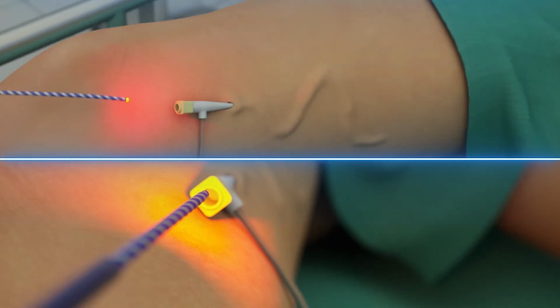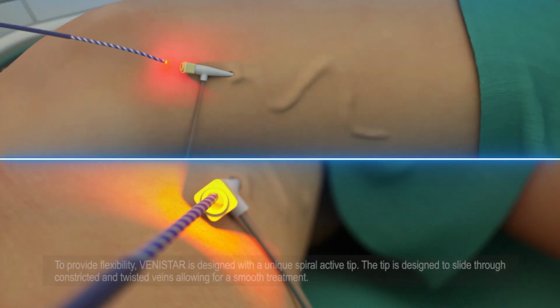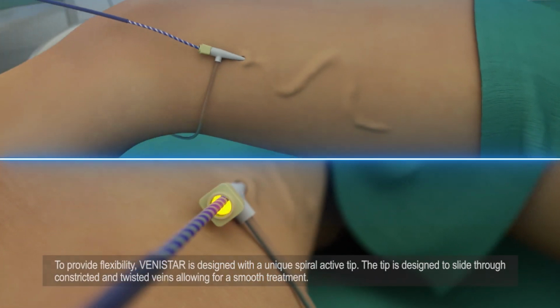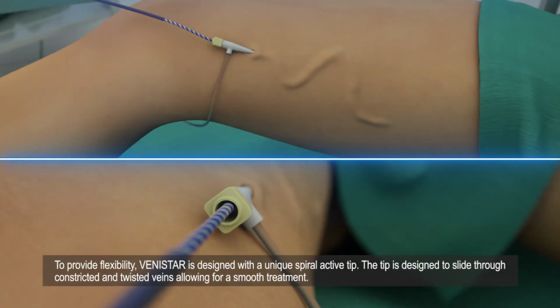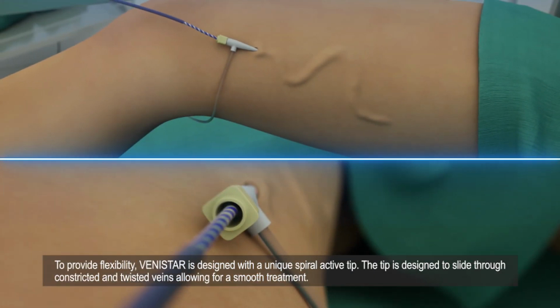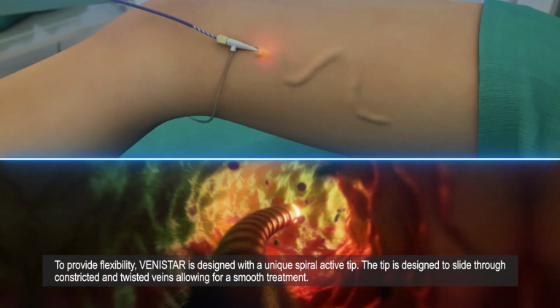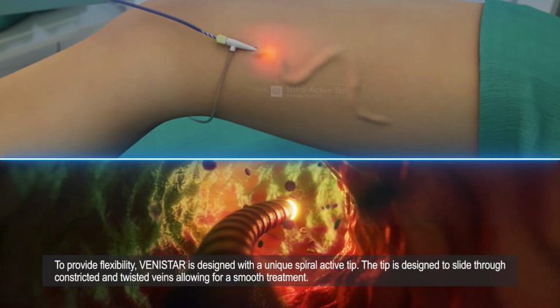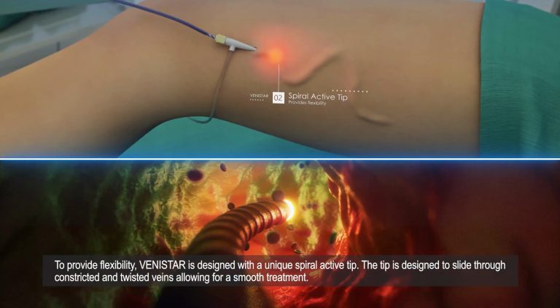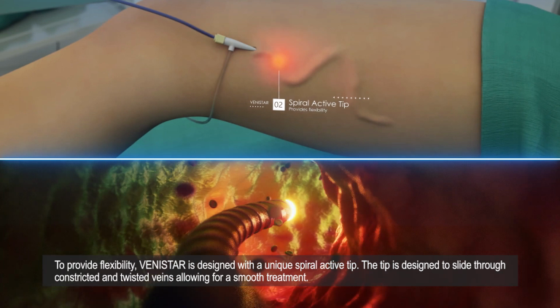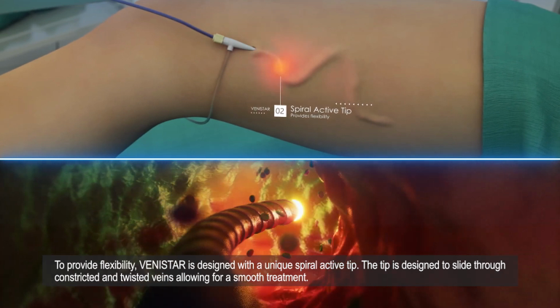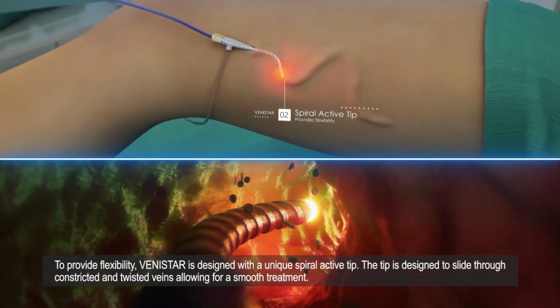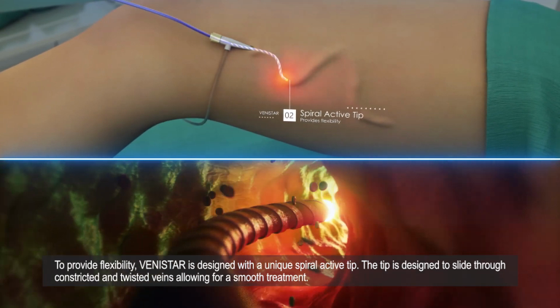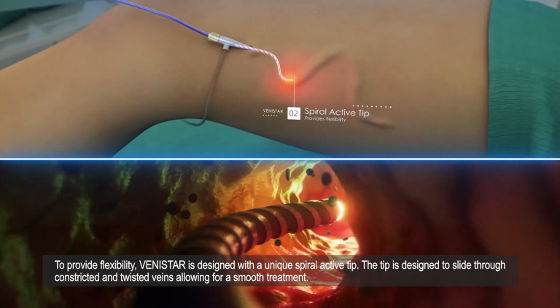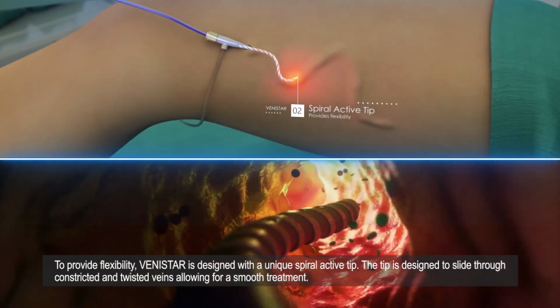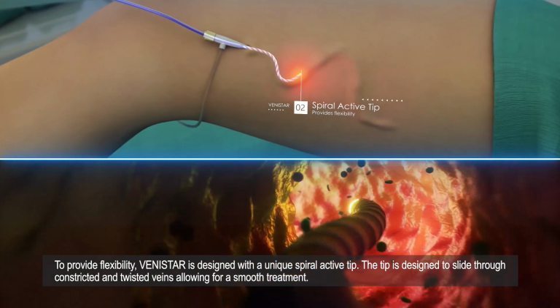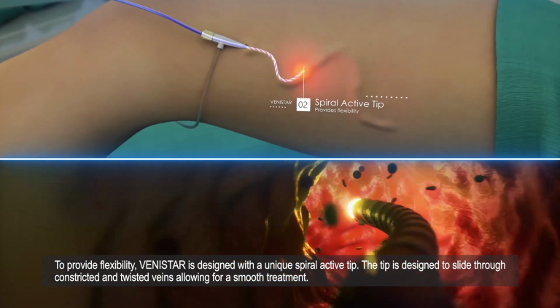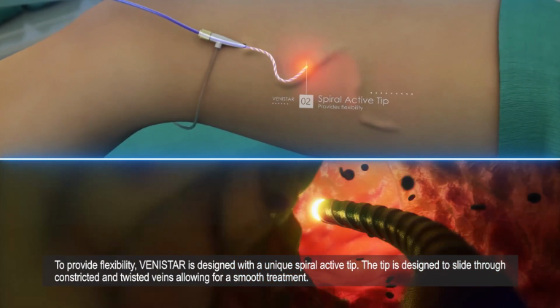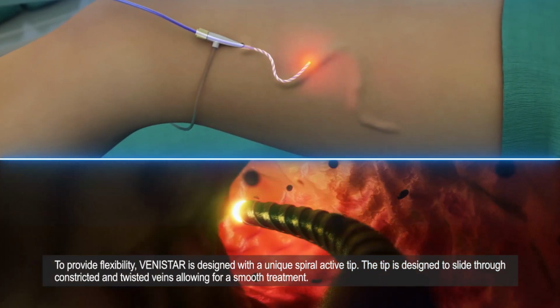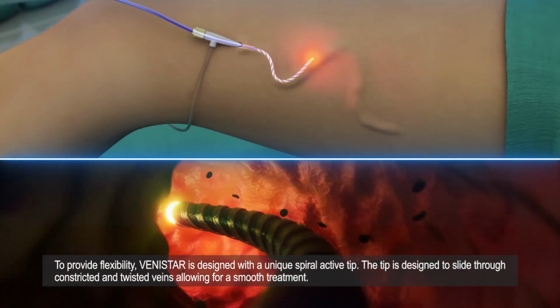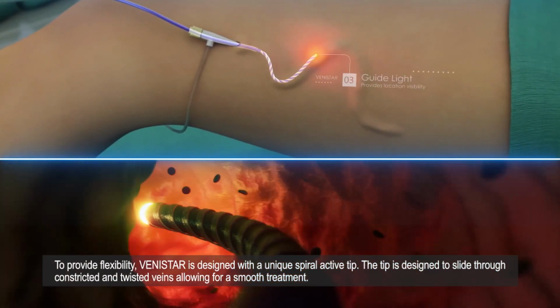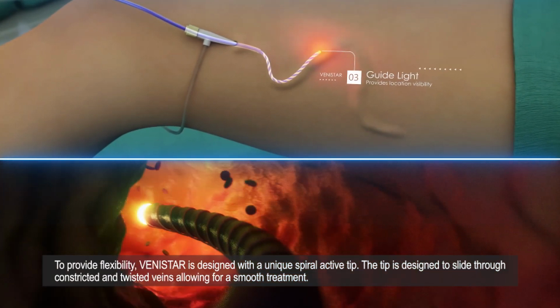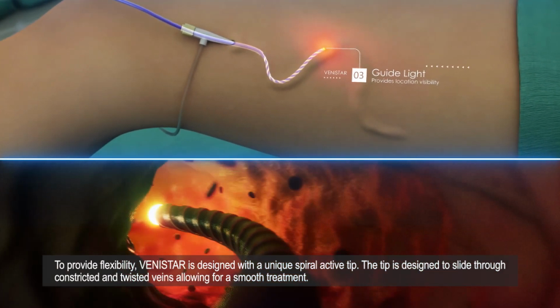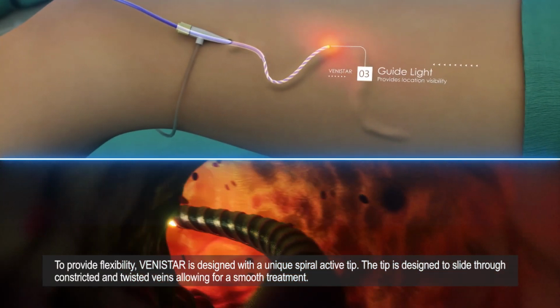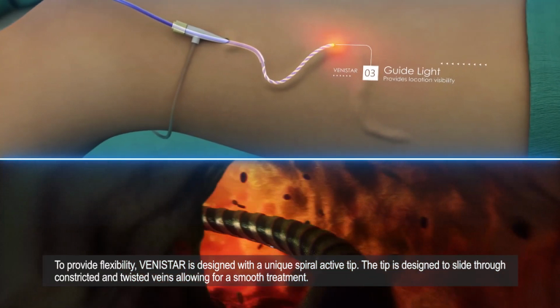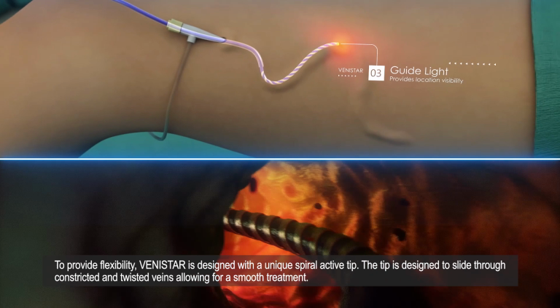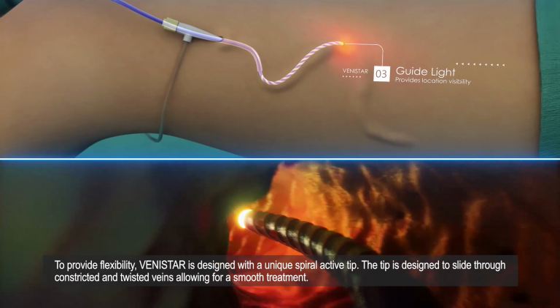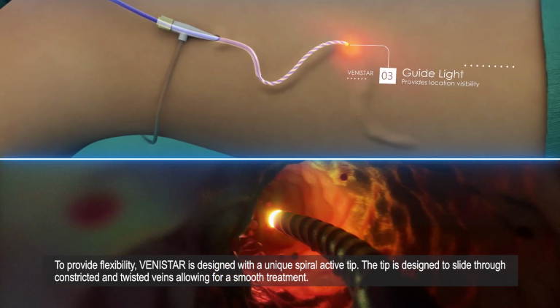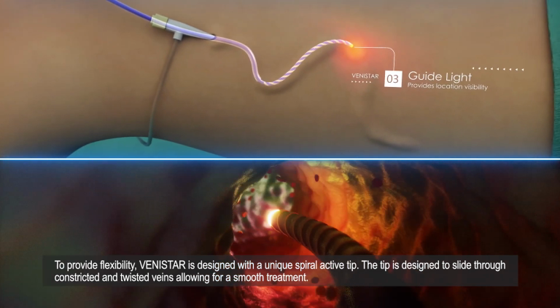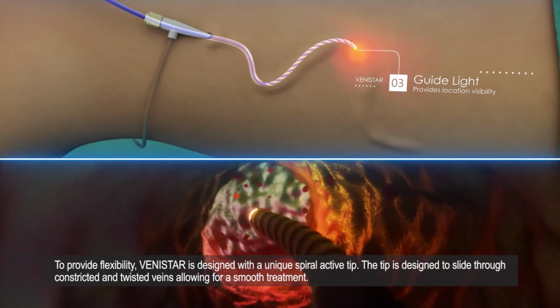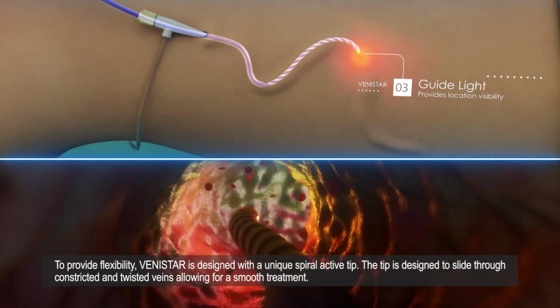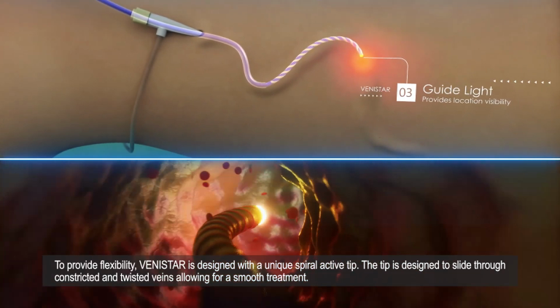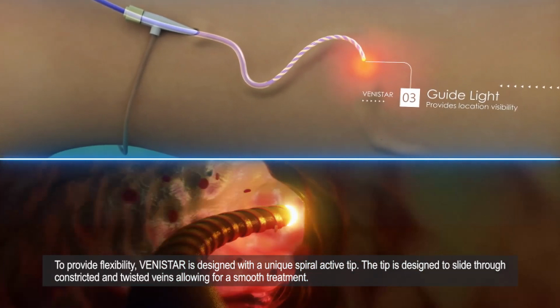To provide flexibility, Vinistar is designed with a unique spiral active tip. The tip is designed to slide through constricted and twisted veins, allowing for a smooth treatment.